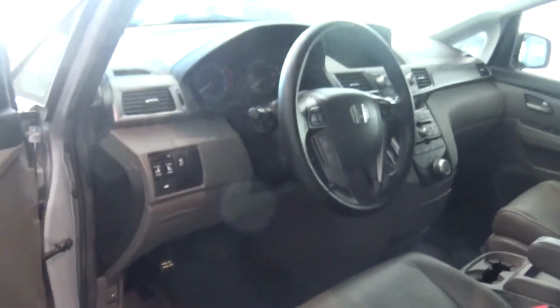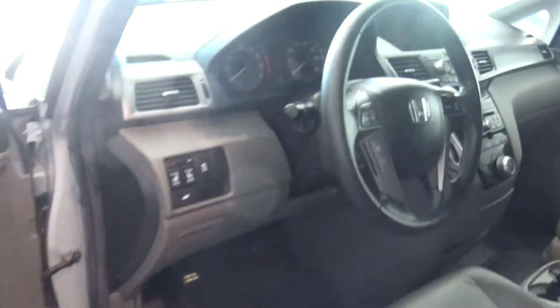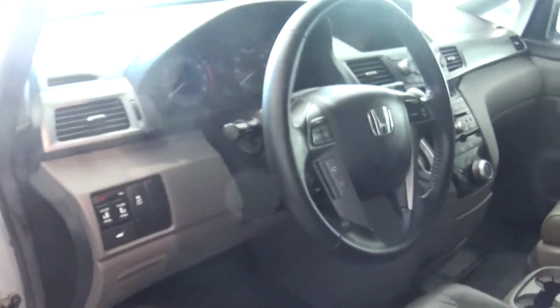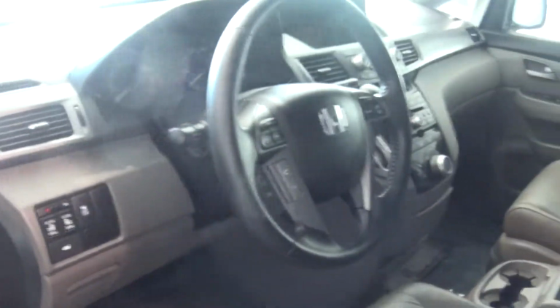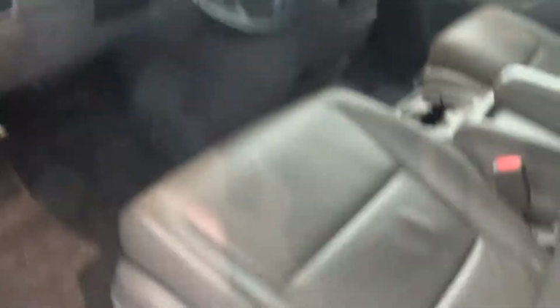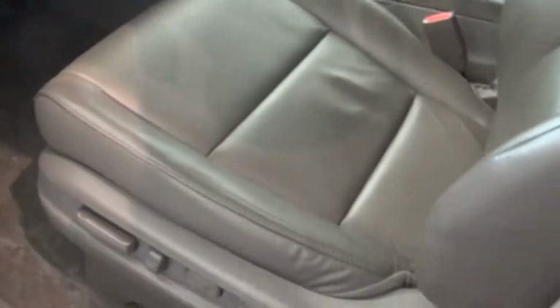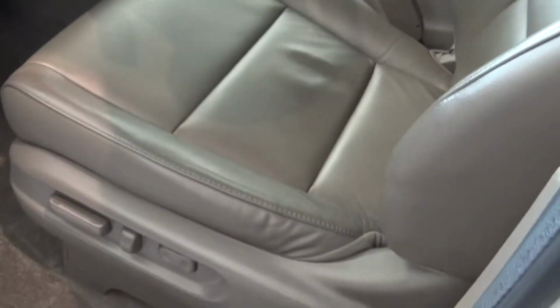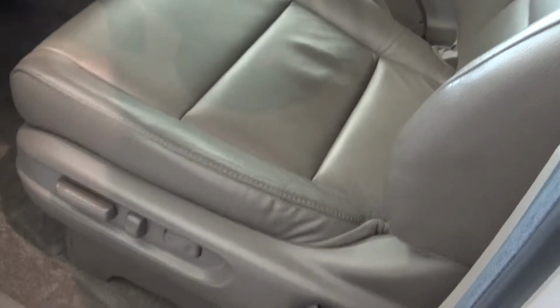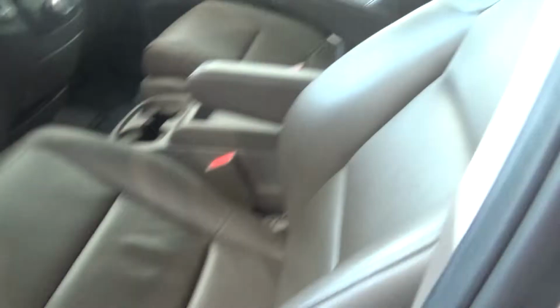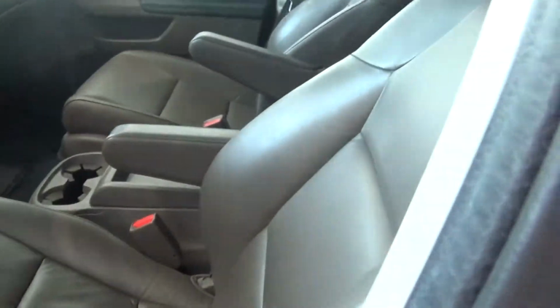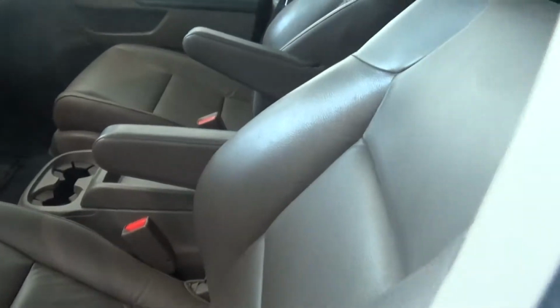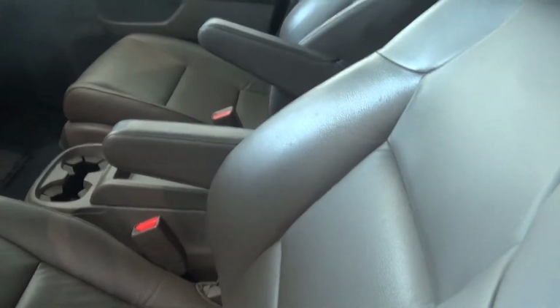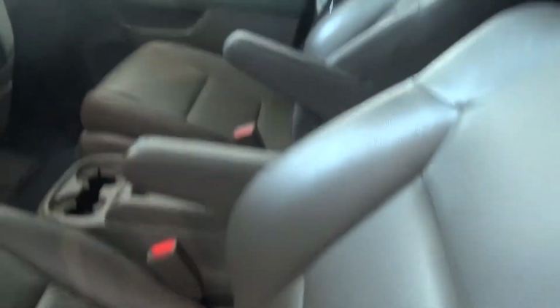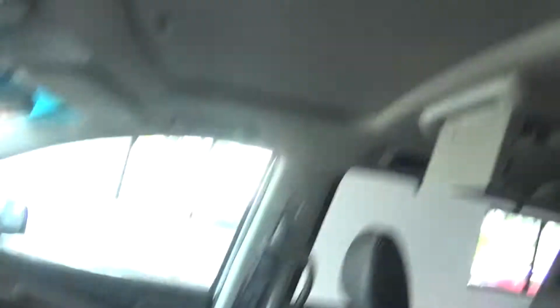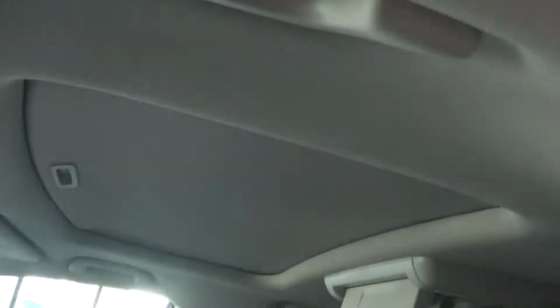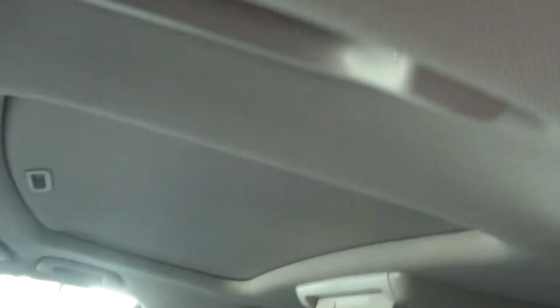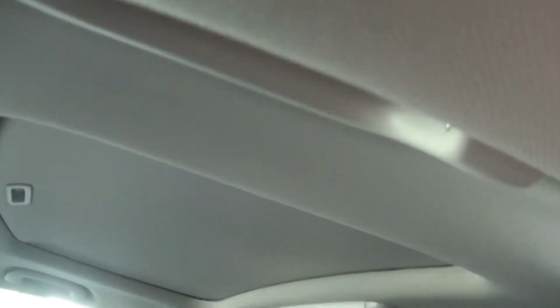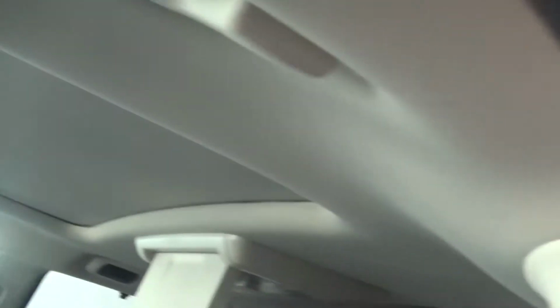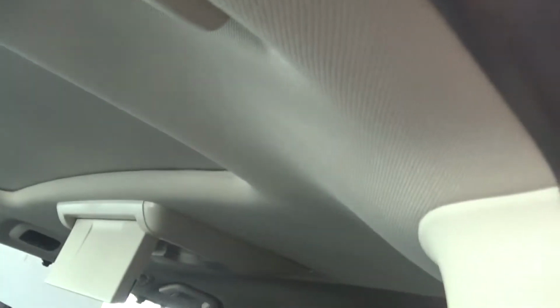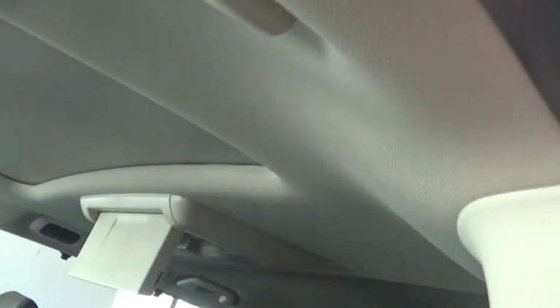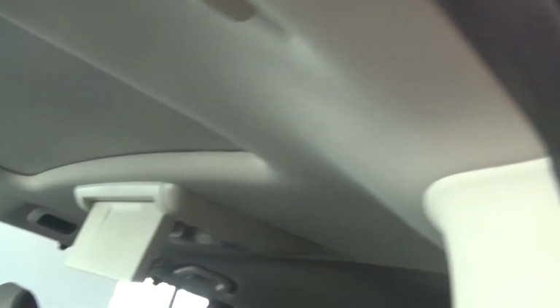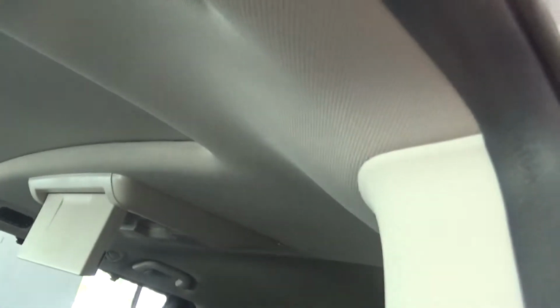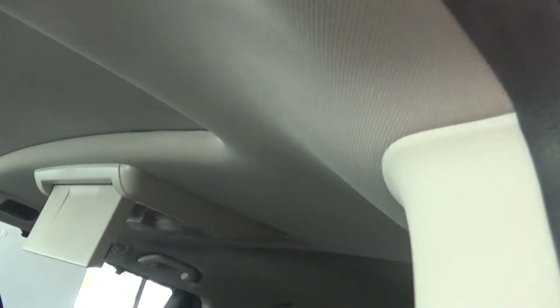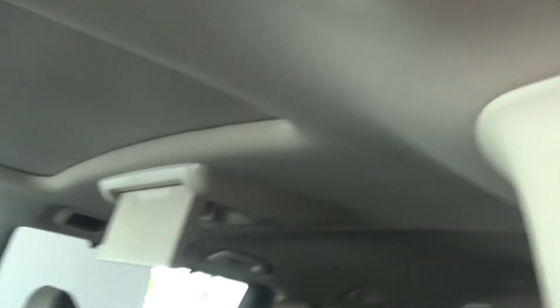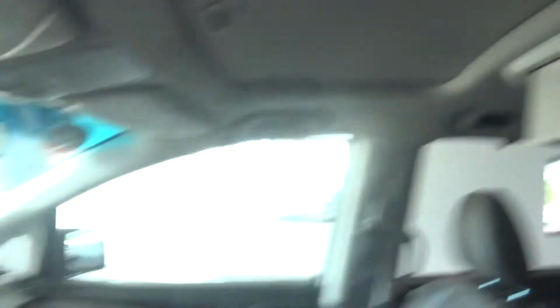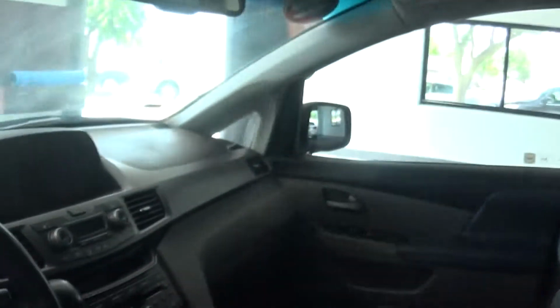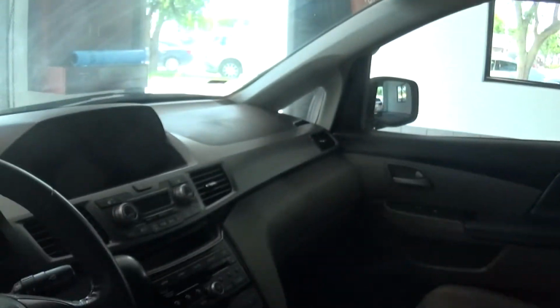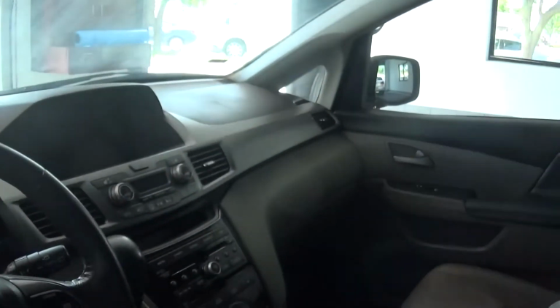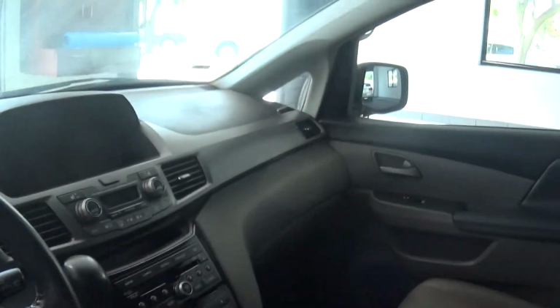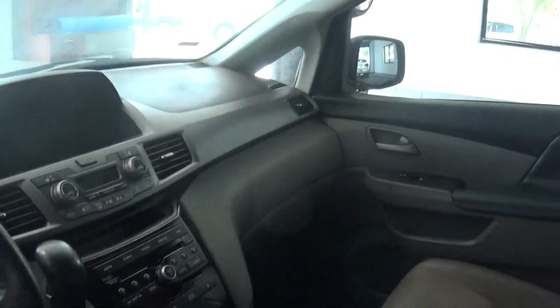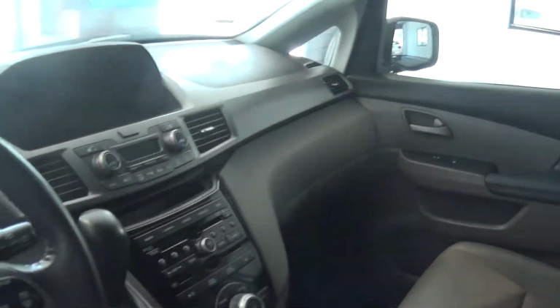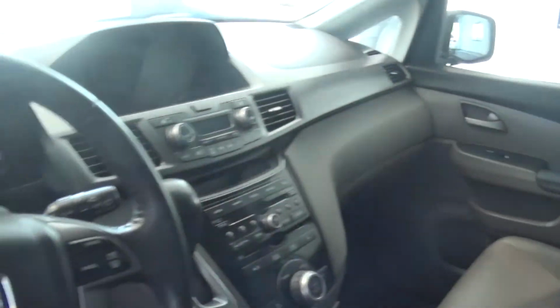Here's your leather interior. Here's your power seats. Beautiful leather. You got the moonroof. You got the DVD — I have it hanging down so you can see it. Dashboard. Absolutely beautiful.